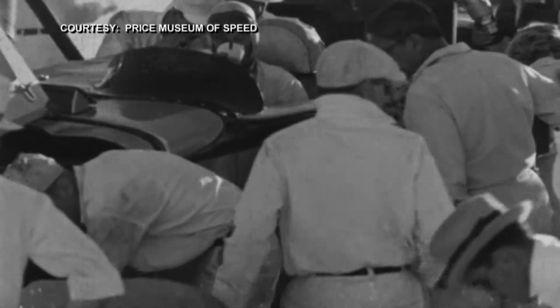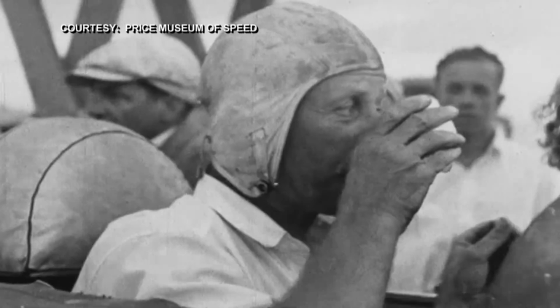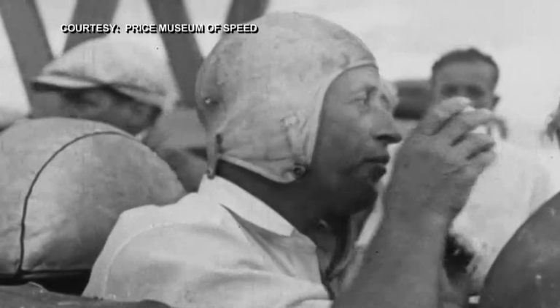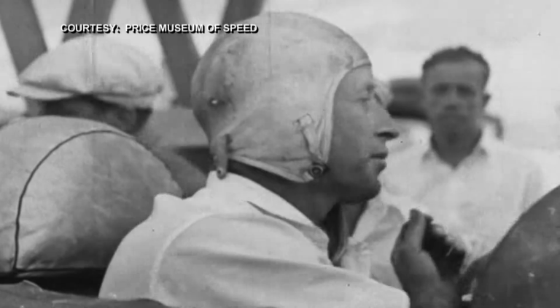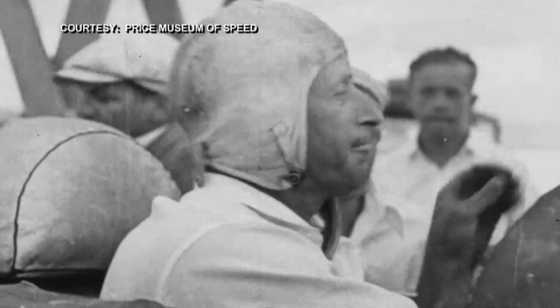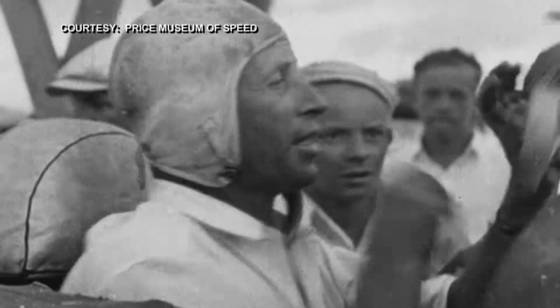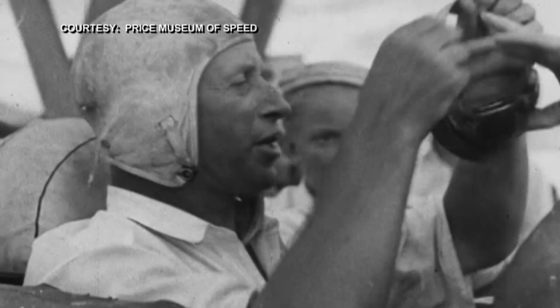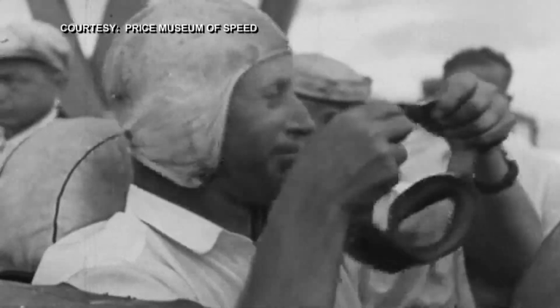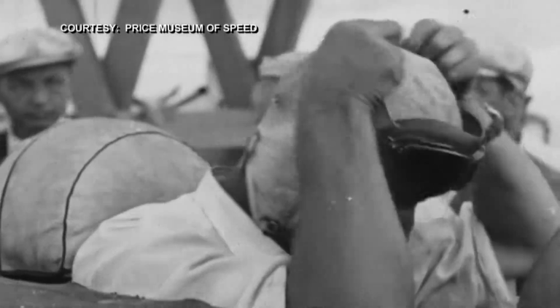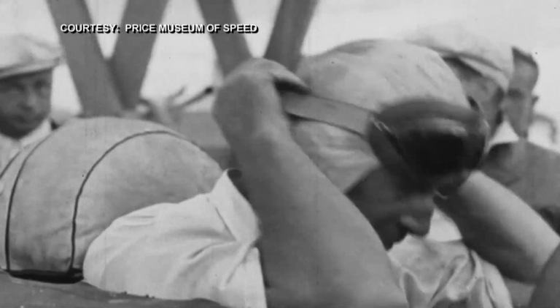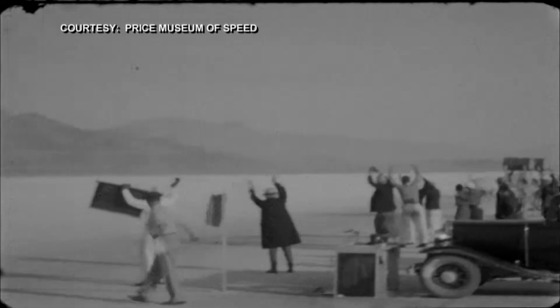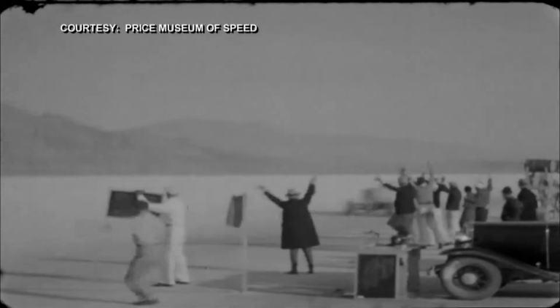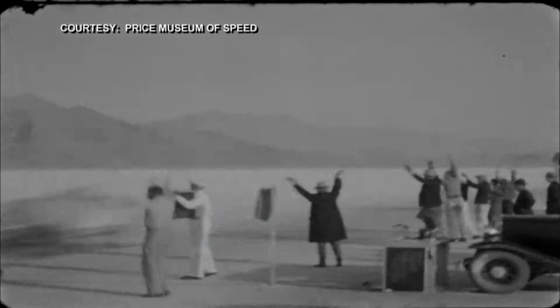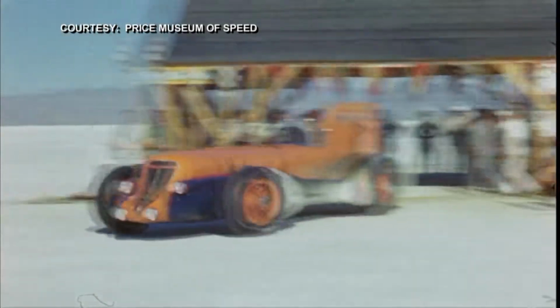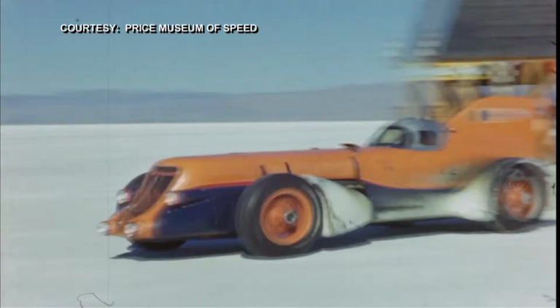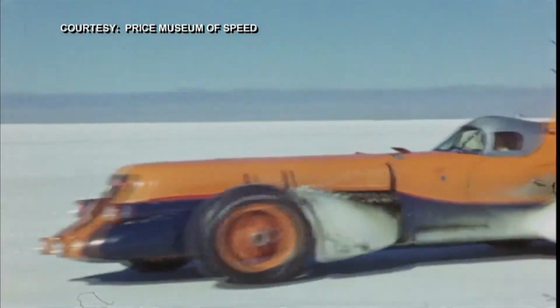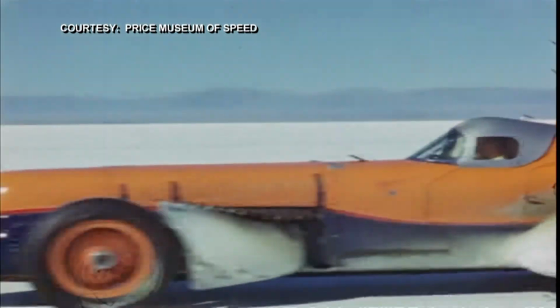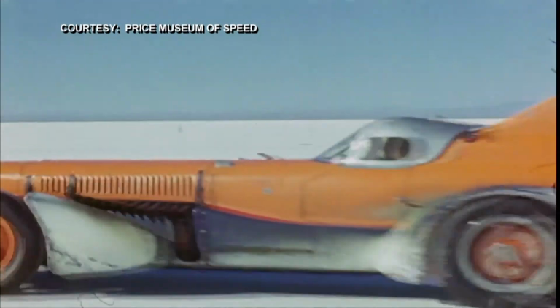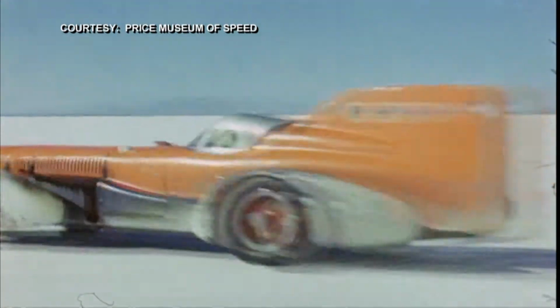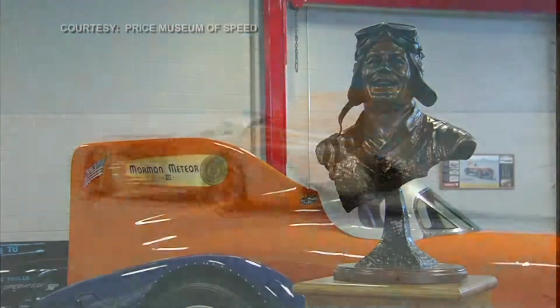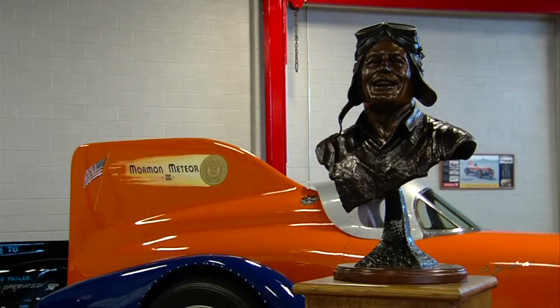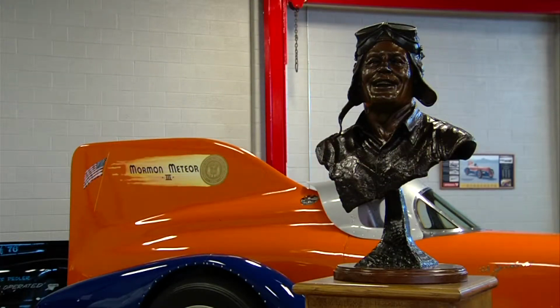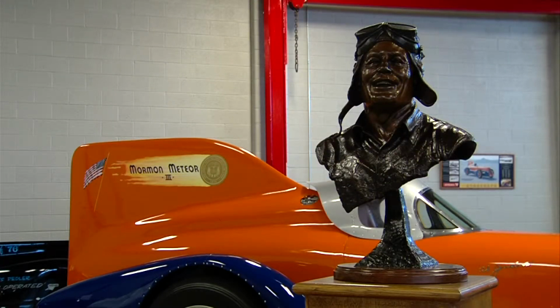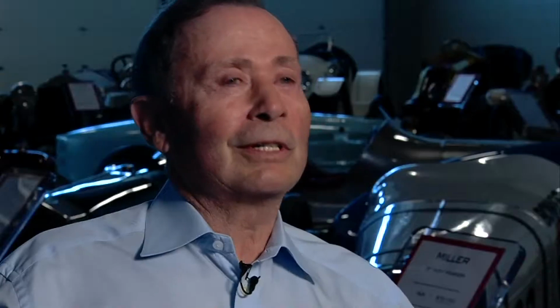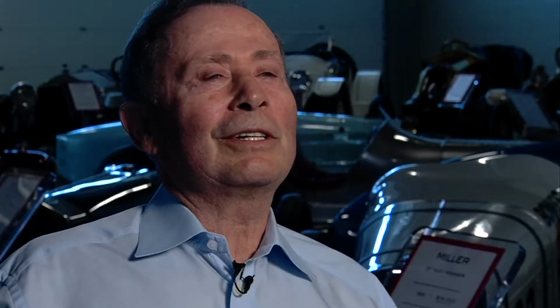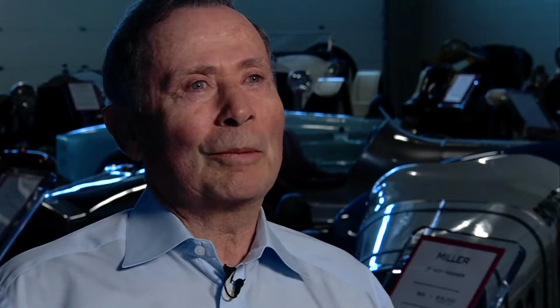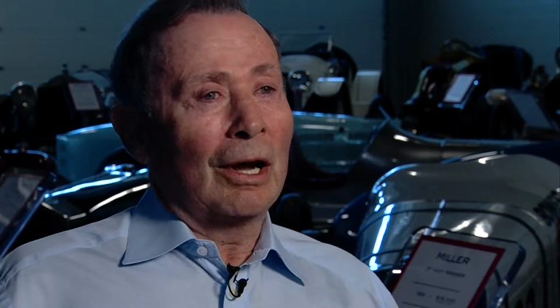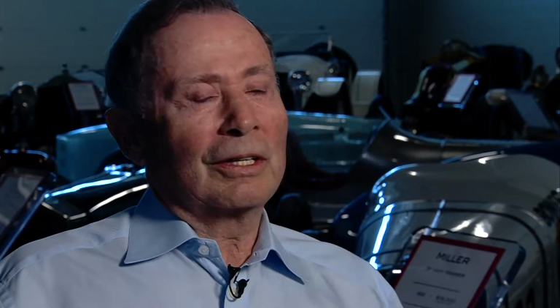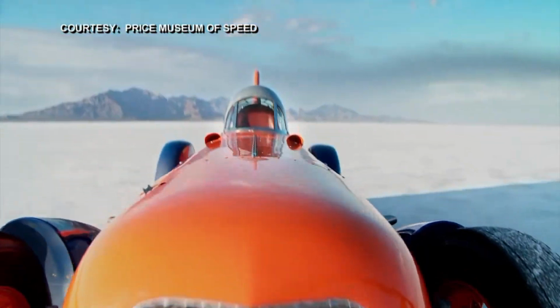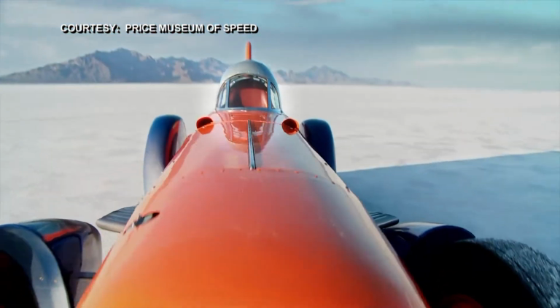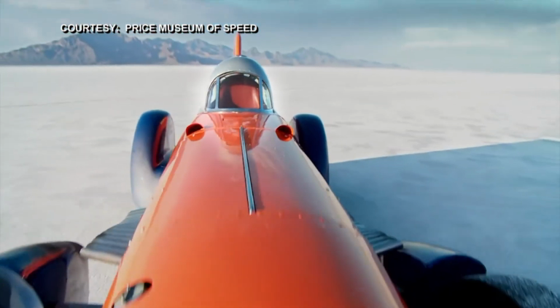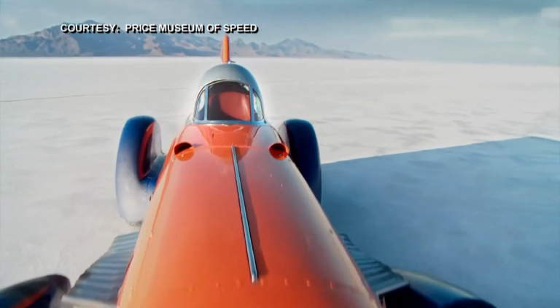Every time he came in for a pit stop, he drank milk. And thanks to John Price, the drivers and their cars of long ago keep racing way beyond their time. So I want the children and future generations to remember all these cars and how they were made.